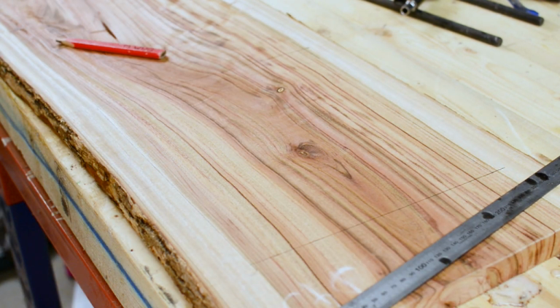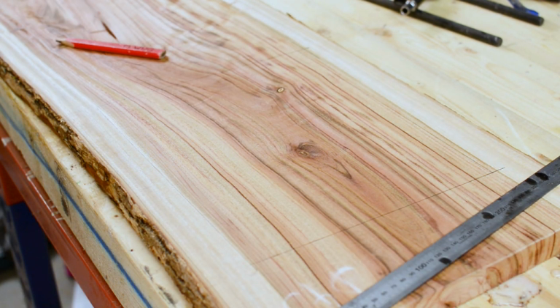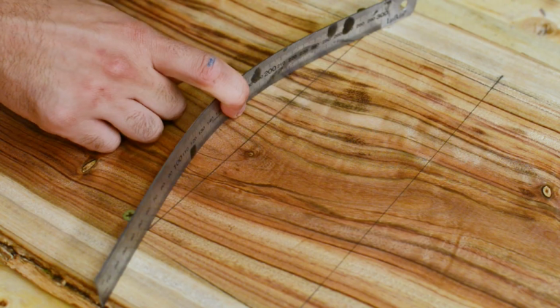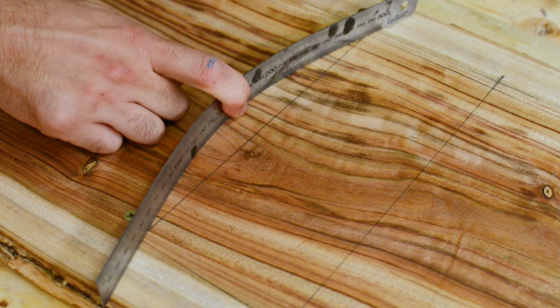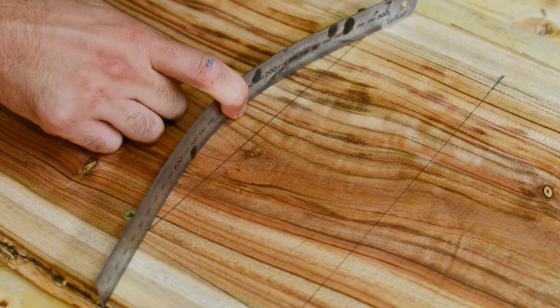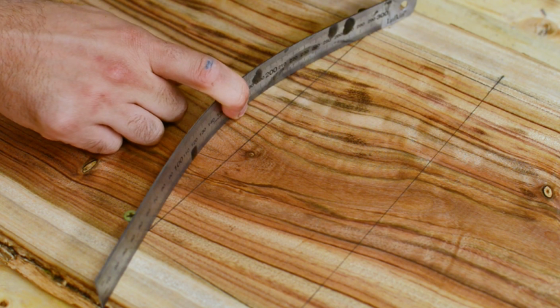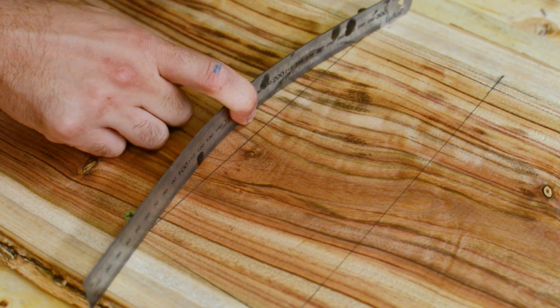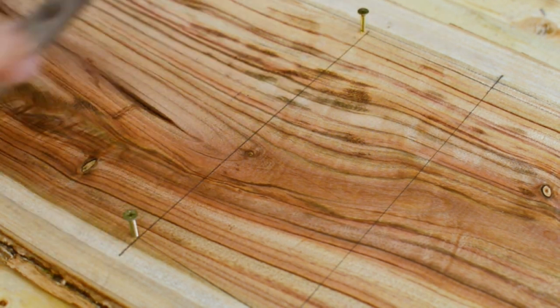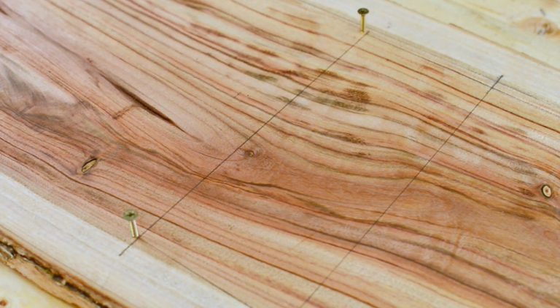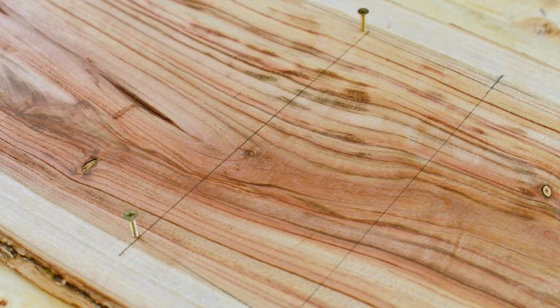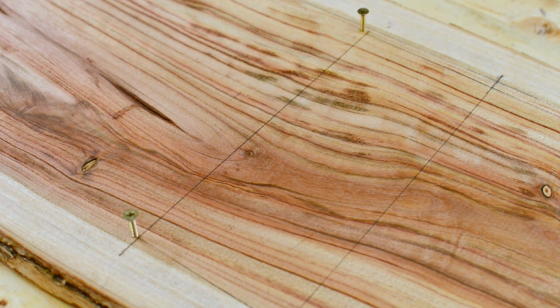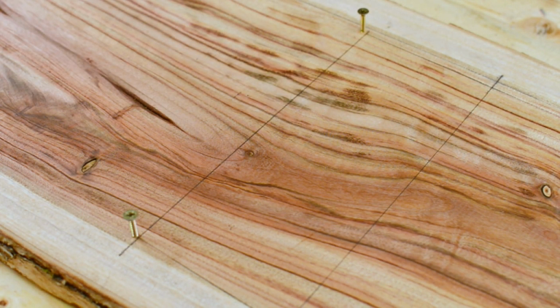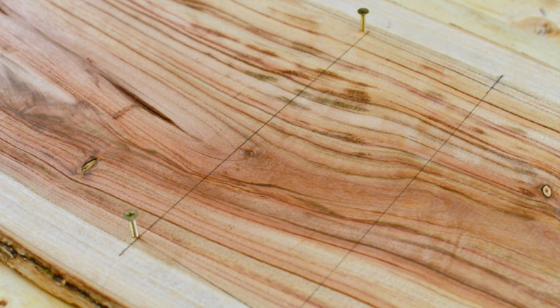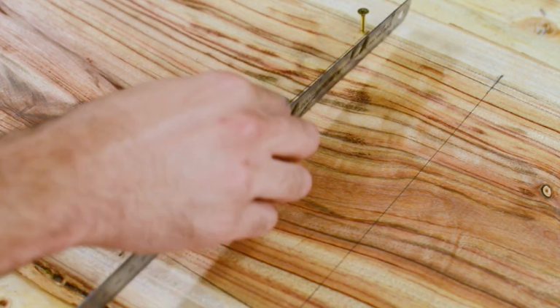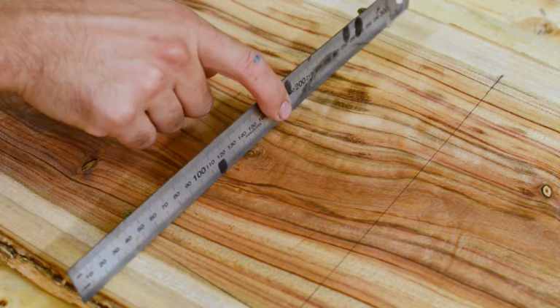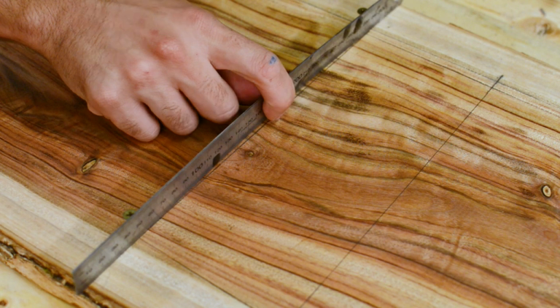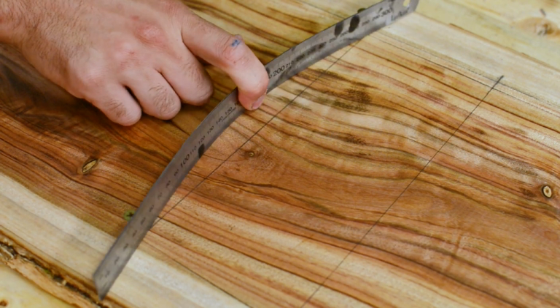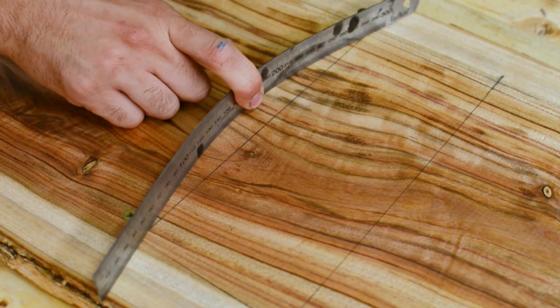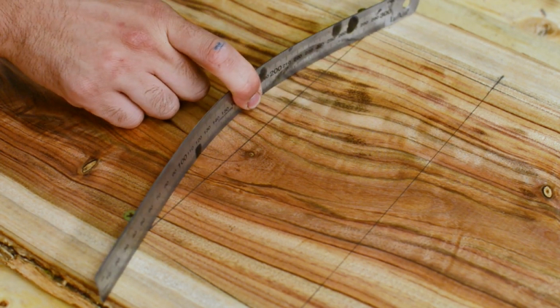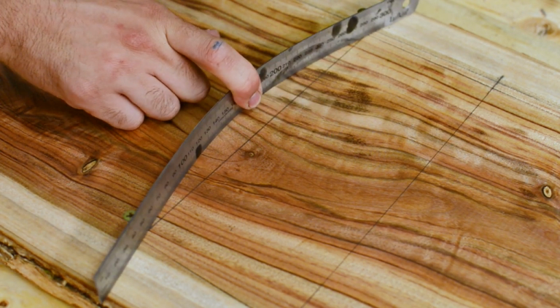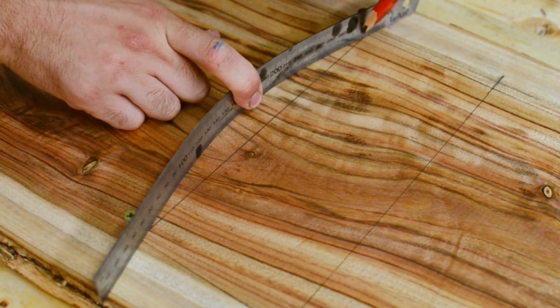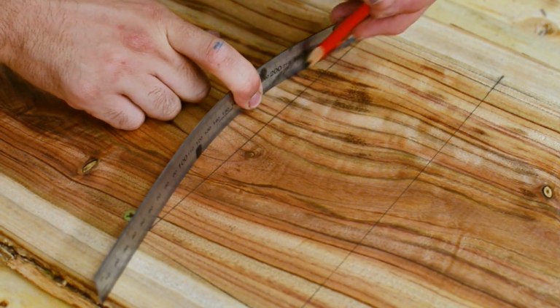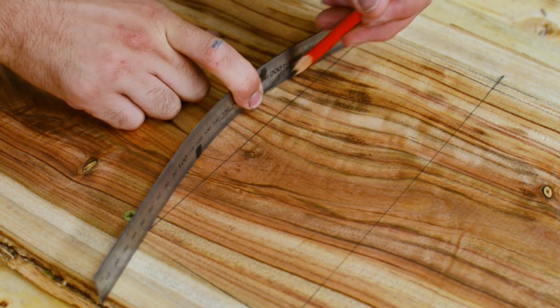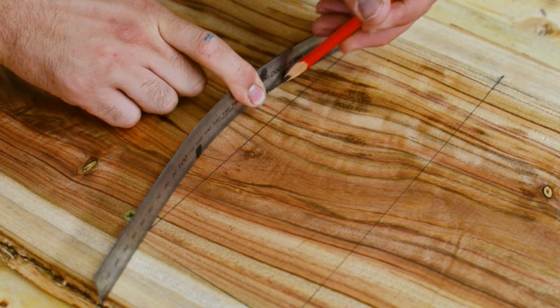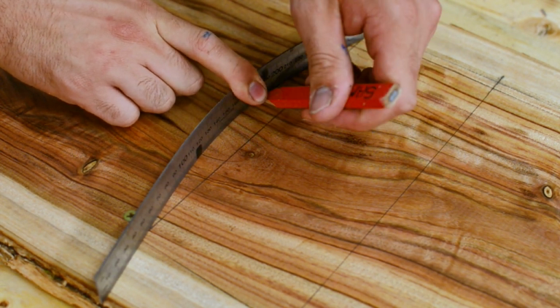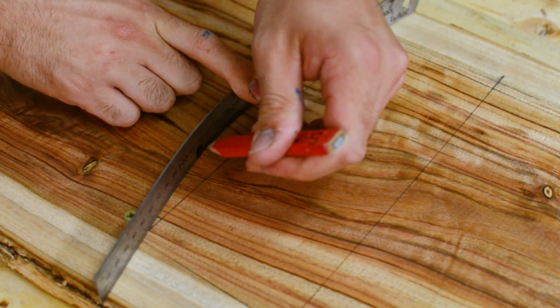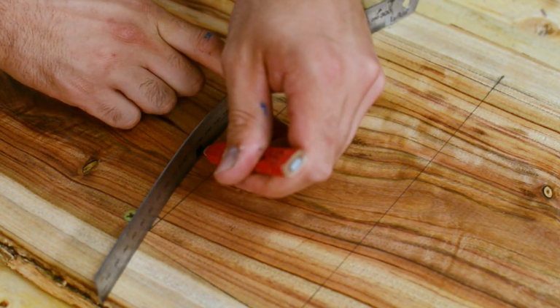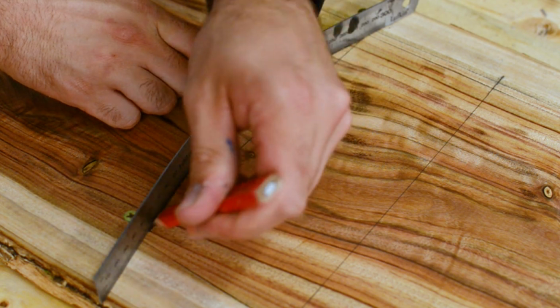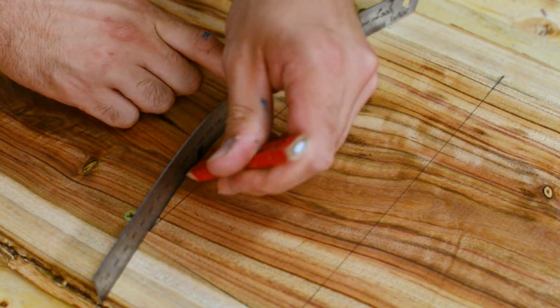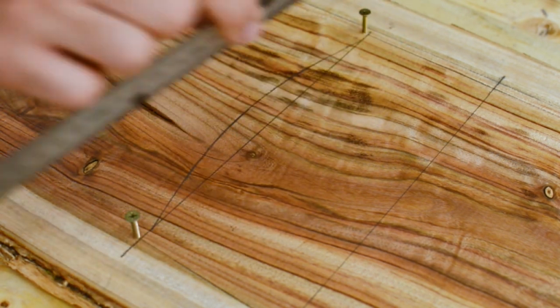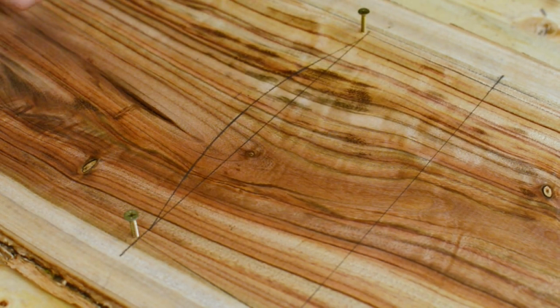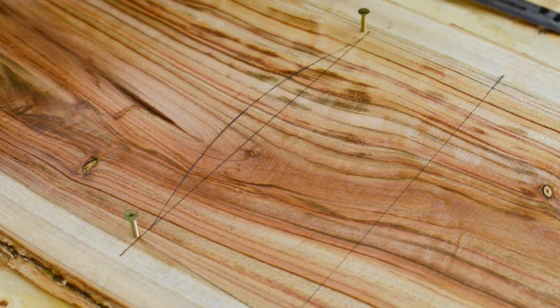Here's a little trick I learnt to get a nice curved line: screw two screws into the end points where you want the arc to start and end, then bend a metal ruler to get a nice curve. It's up to you how much of an arc you want — I only bent mine about one centimeter or so.